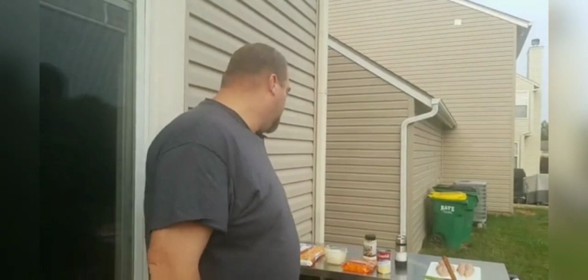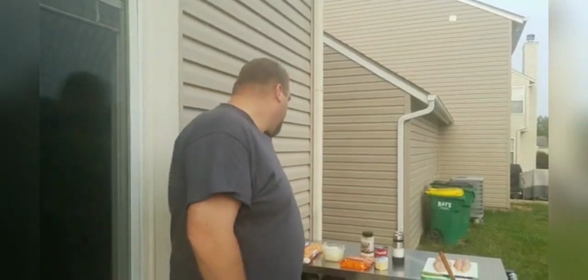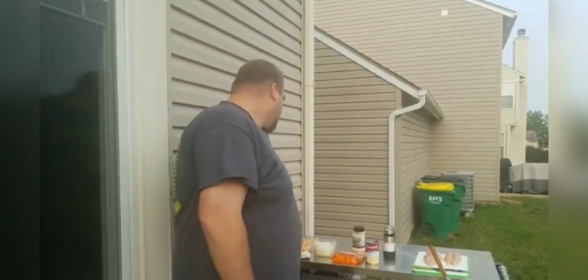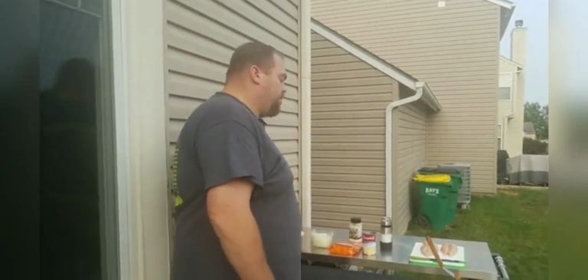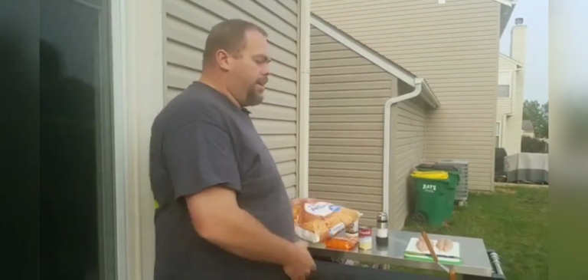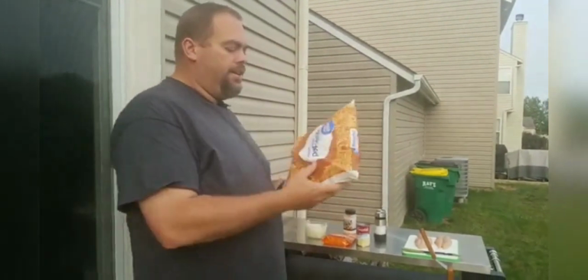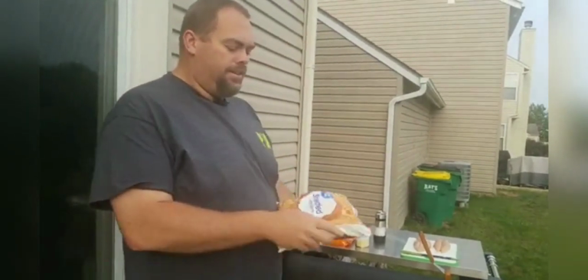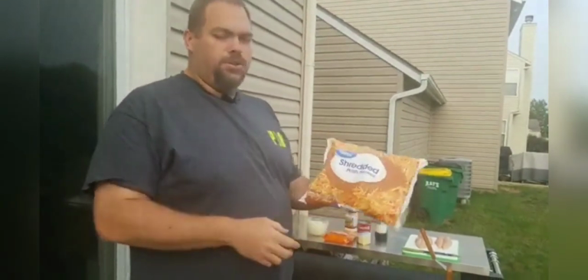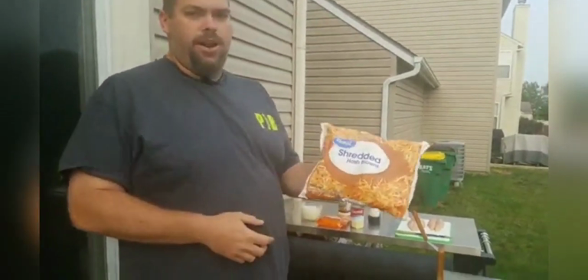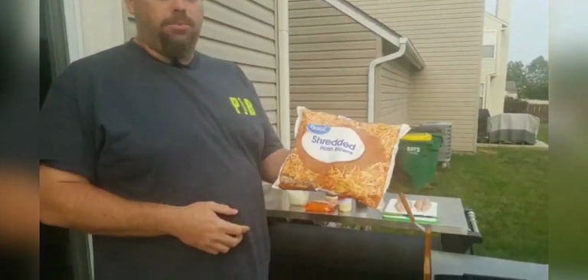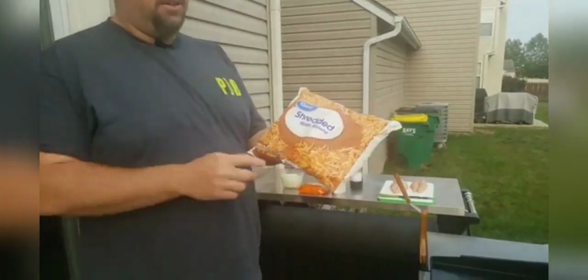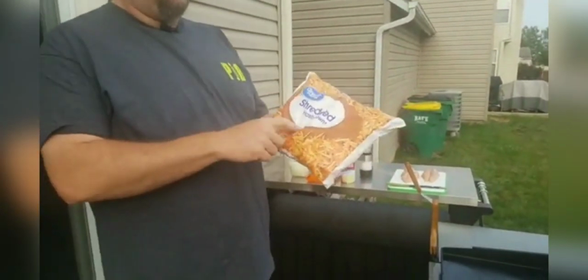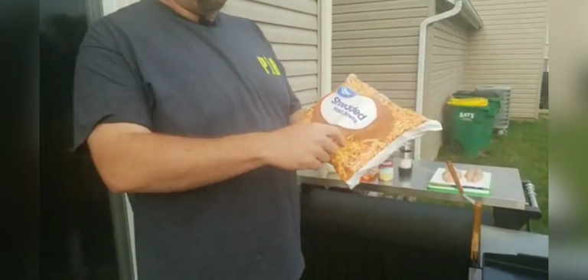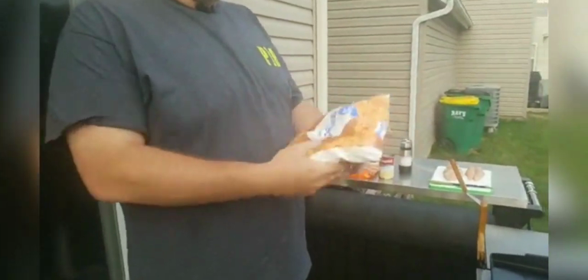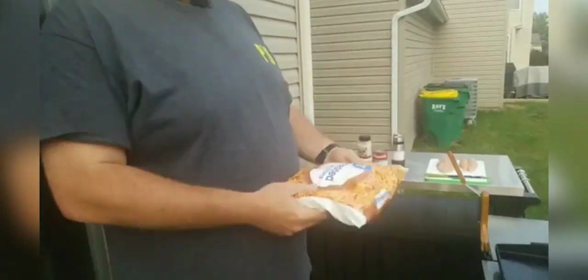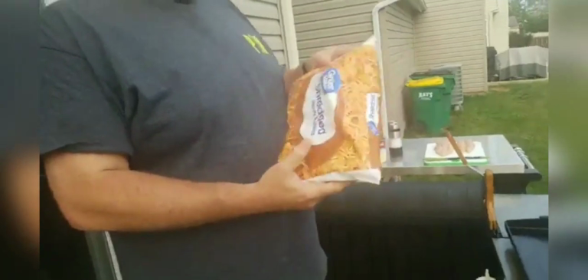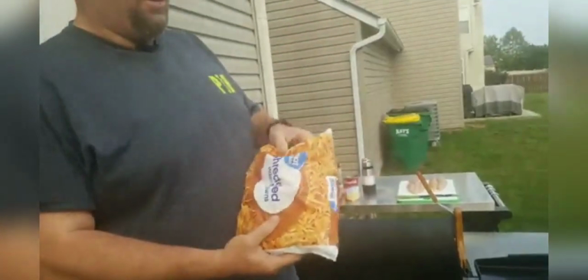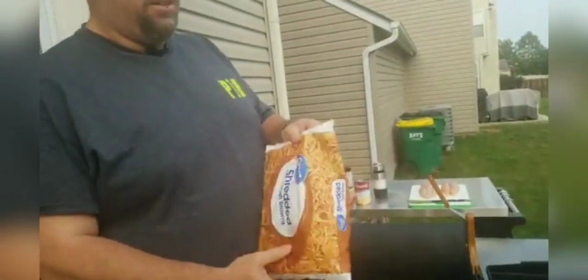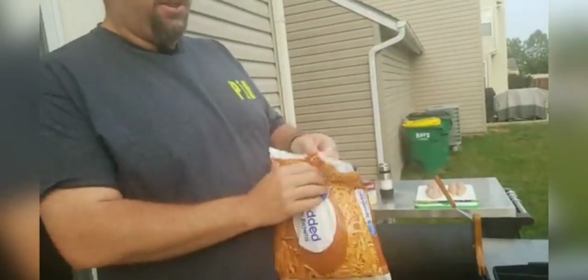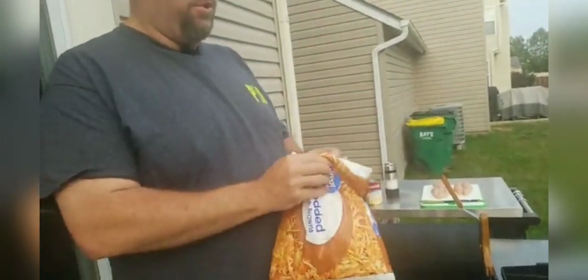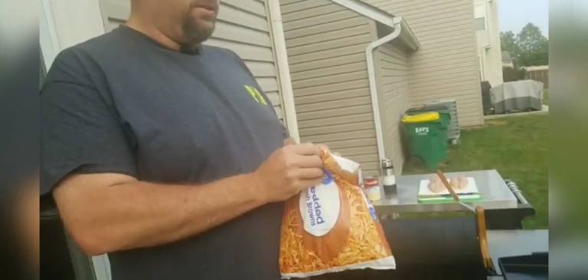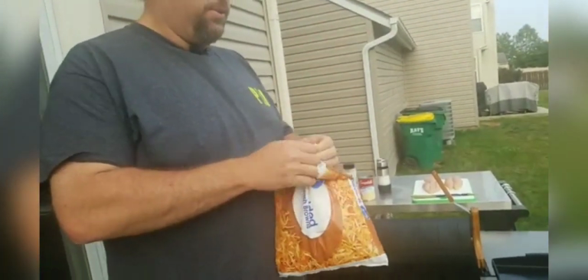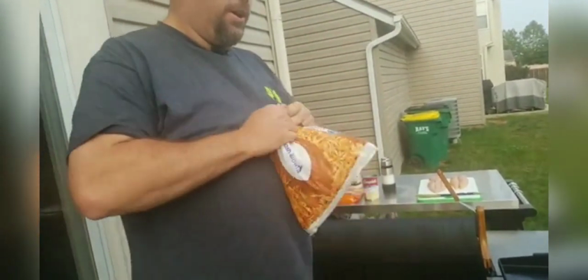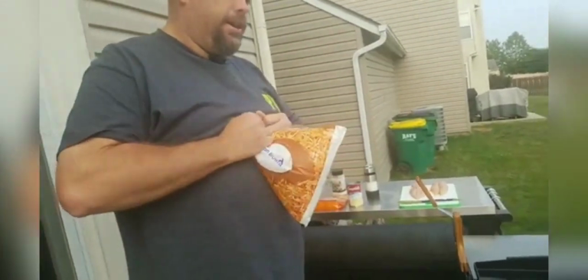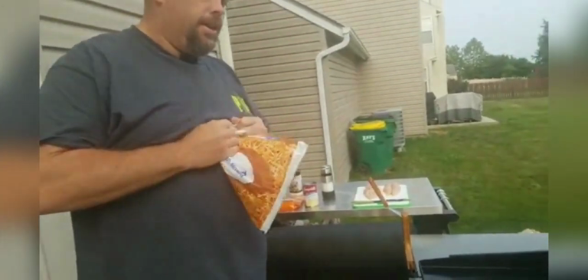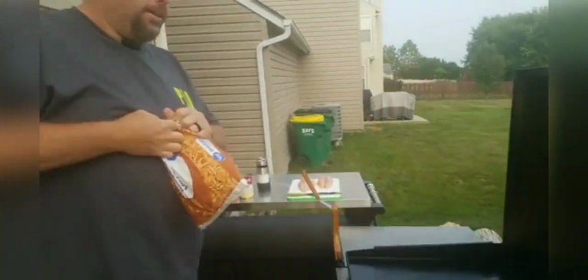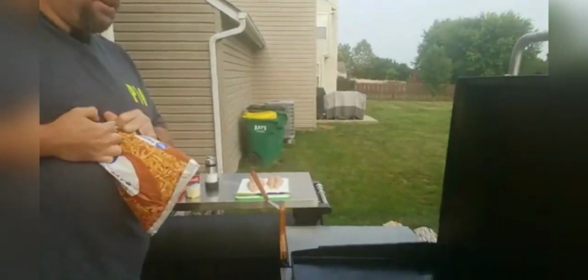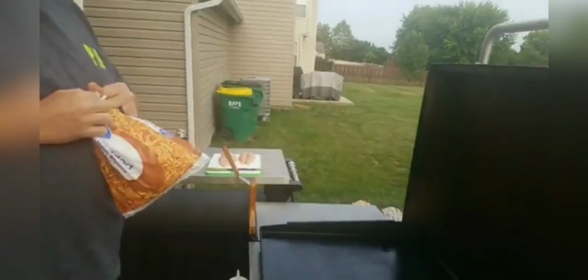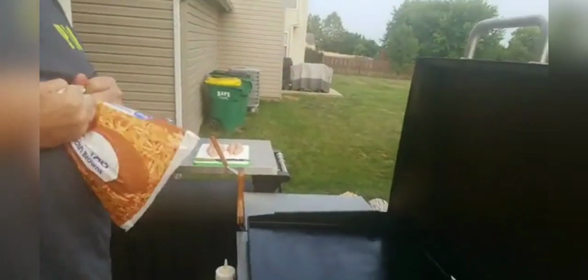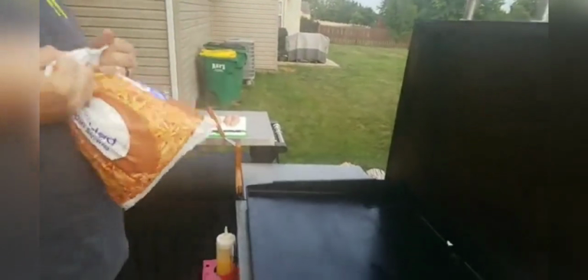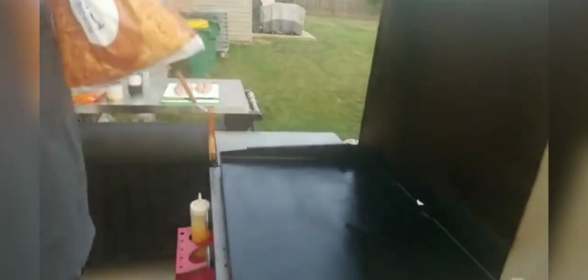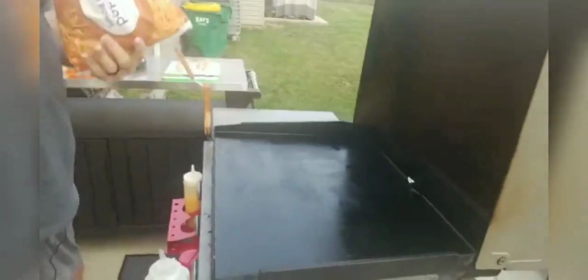First thing we need is some shredded hash browns. These are frozen, so it makes it pretty easy — they're already cut for us. We're going to go ahead and take a little bit of this and stick it onto our griddle.